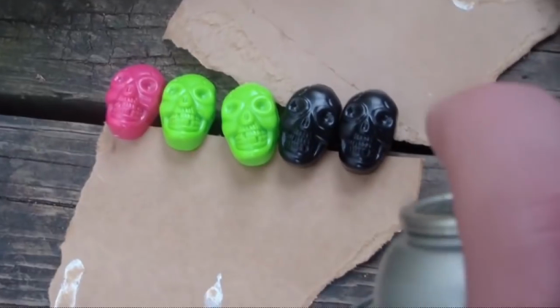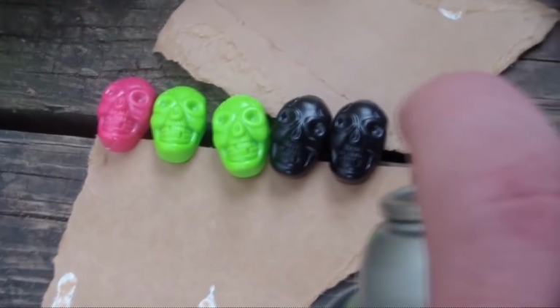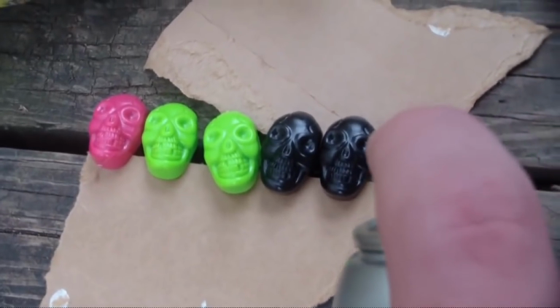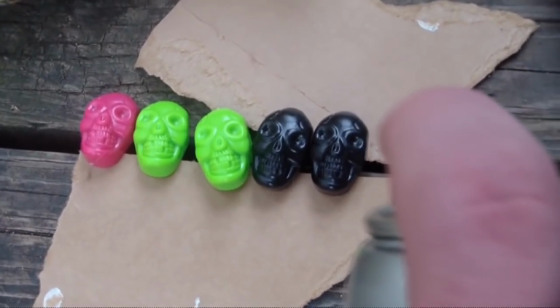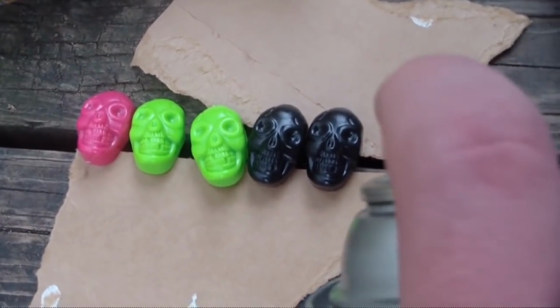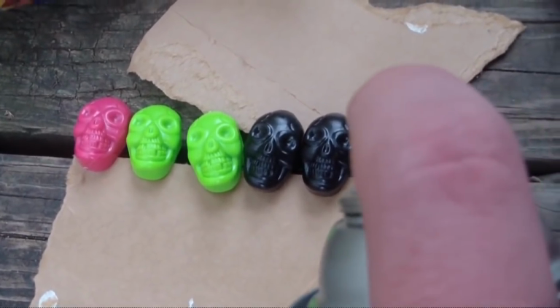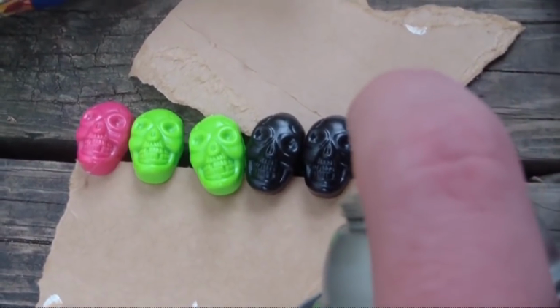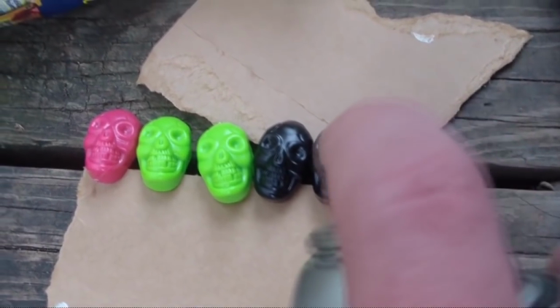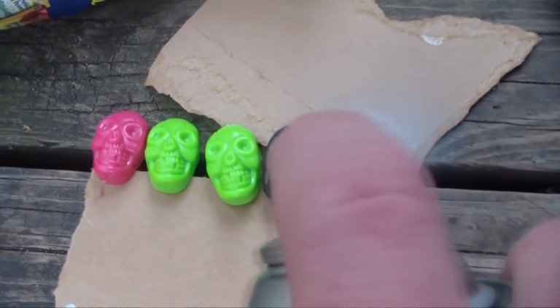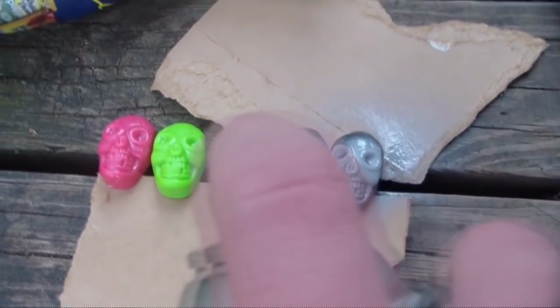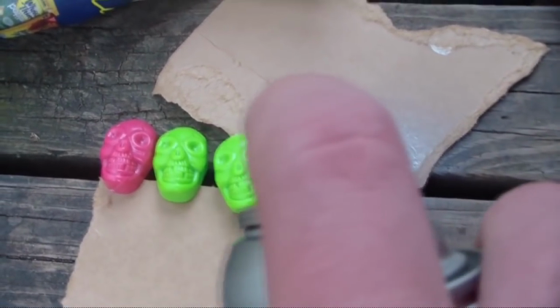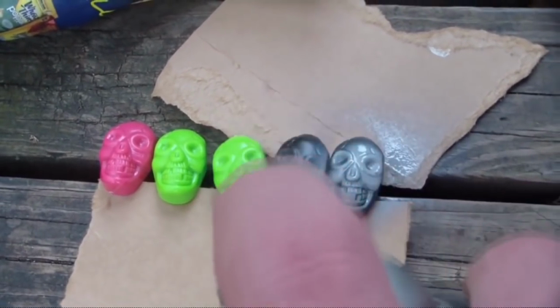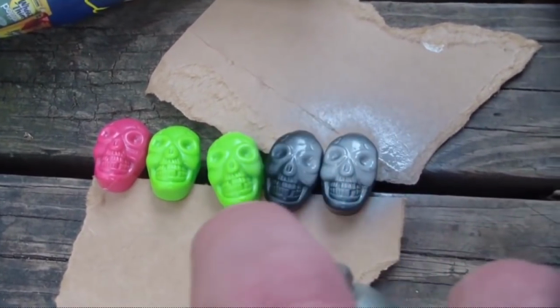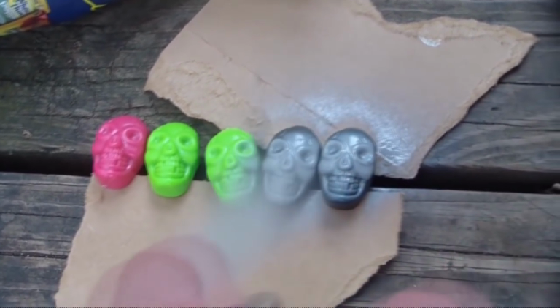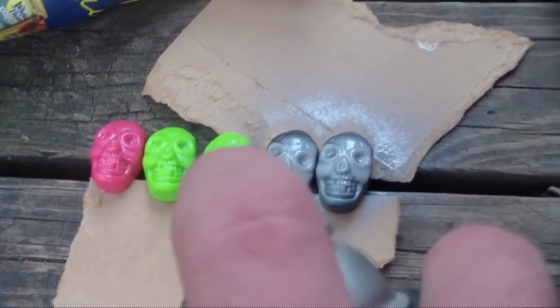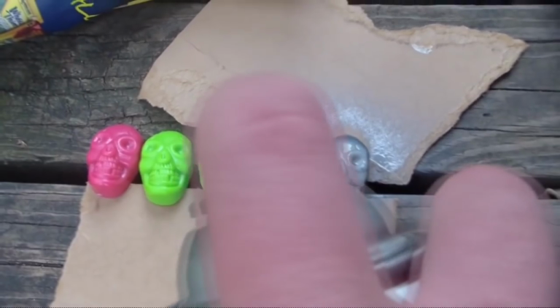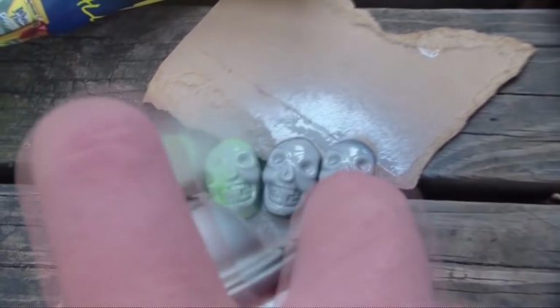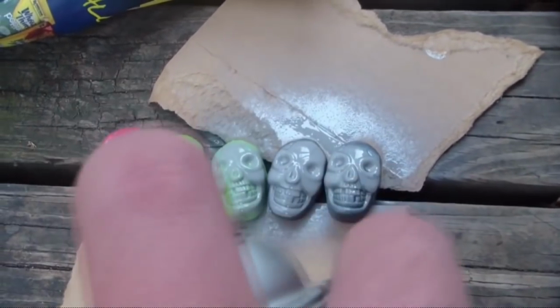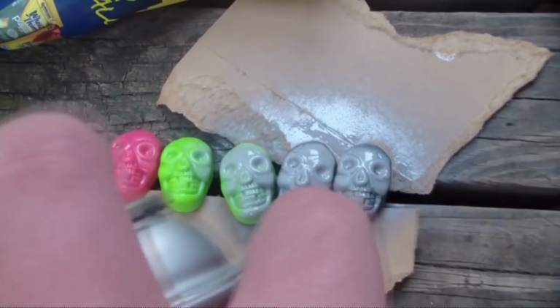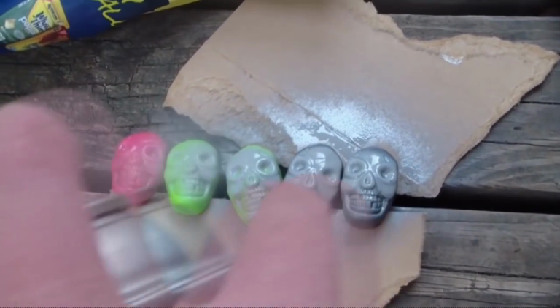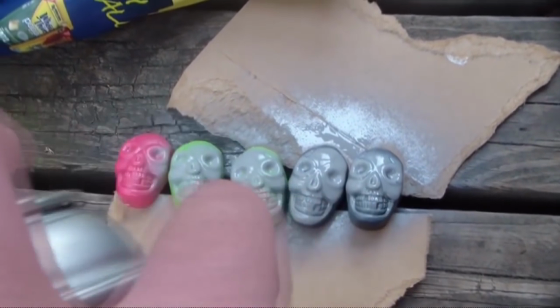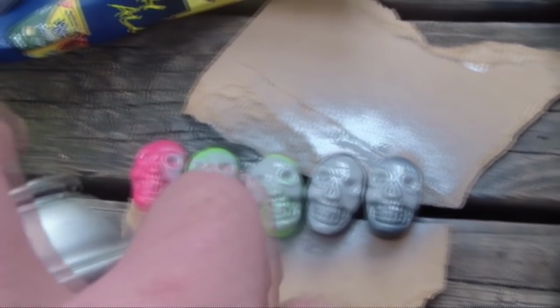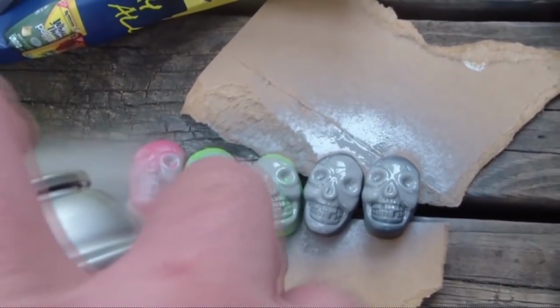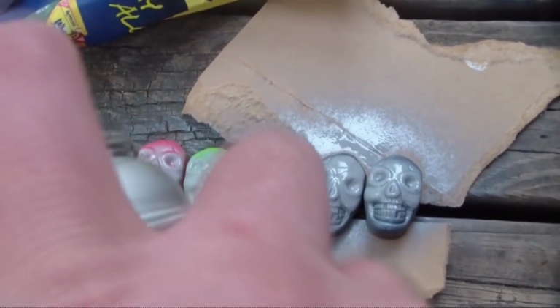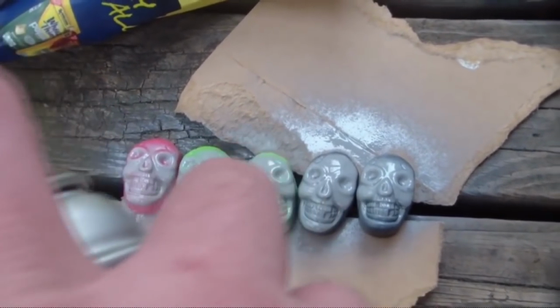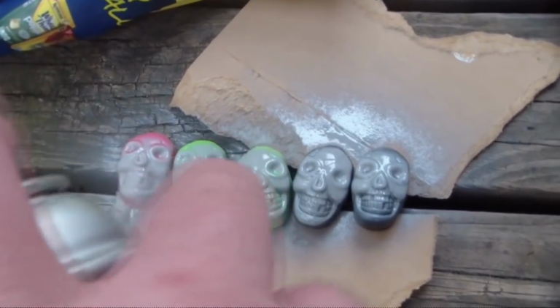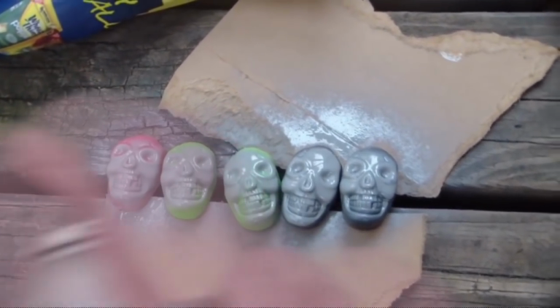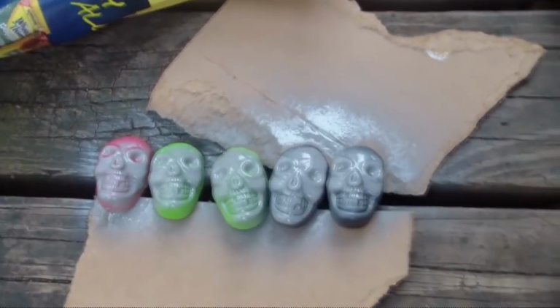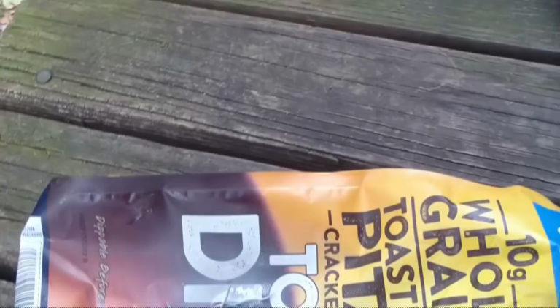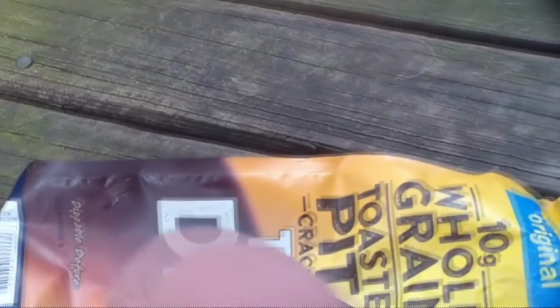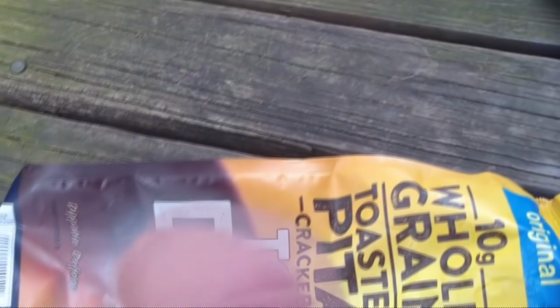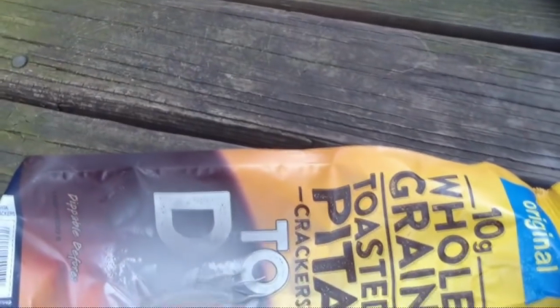This project's a little different from what we usually do here, in that we're going to prime parts of it before assembly instead of assembling the whole thing and then priming it. So let's start by spray priming the skulls and wire segments first.